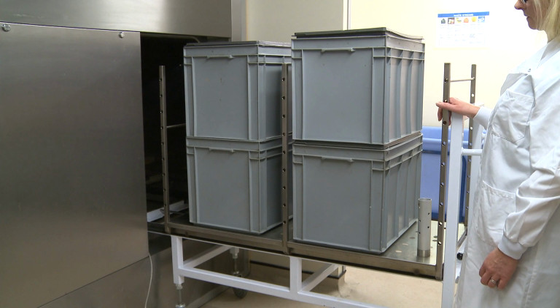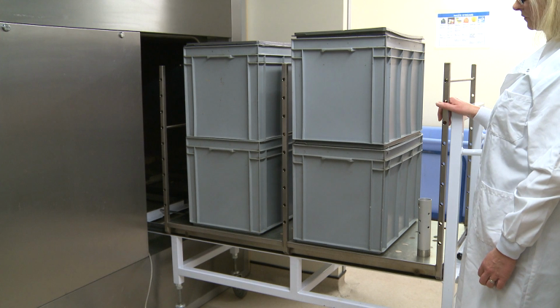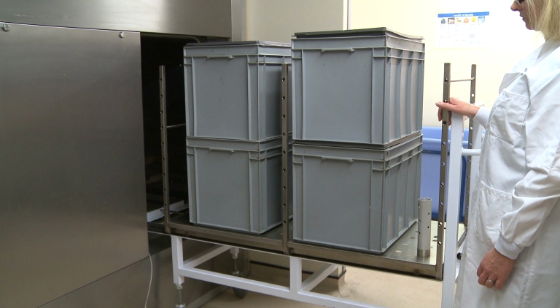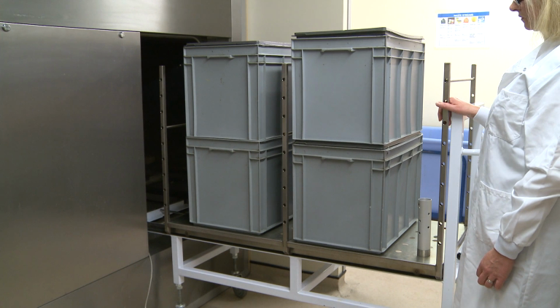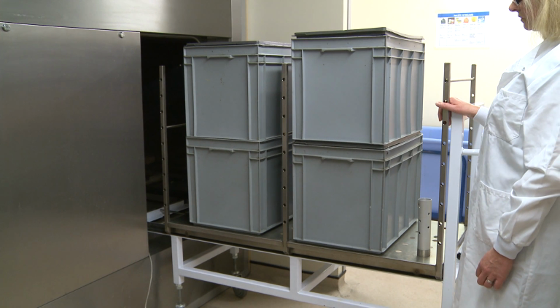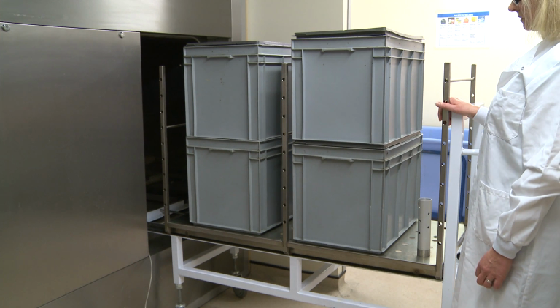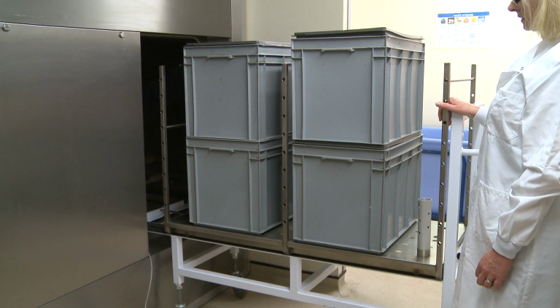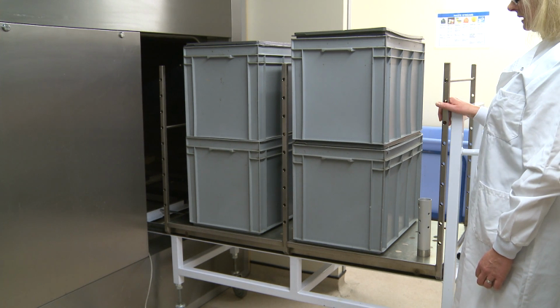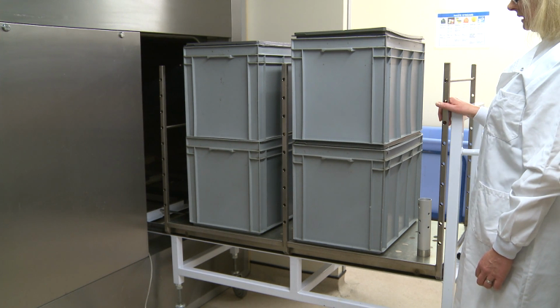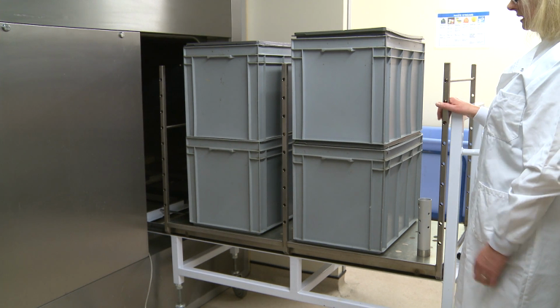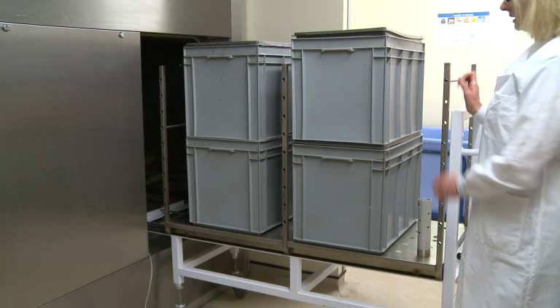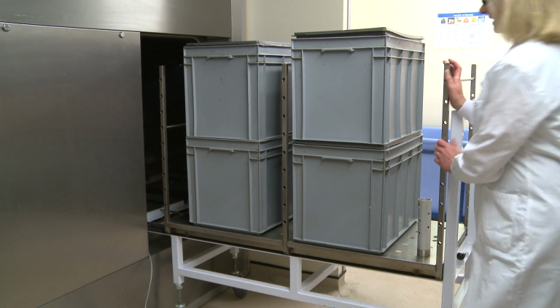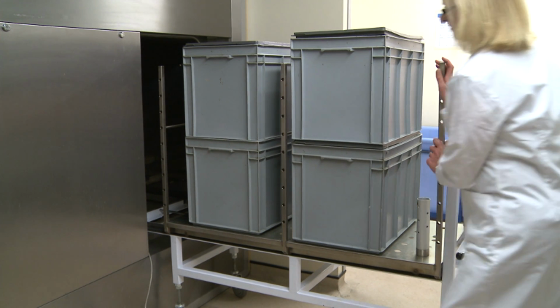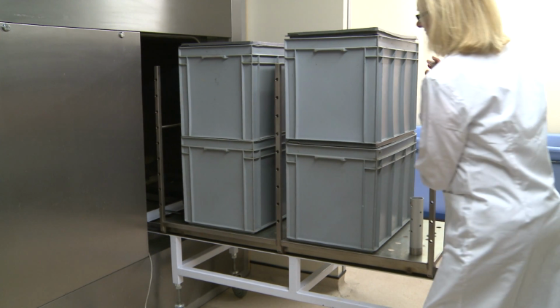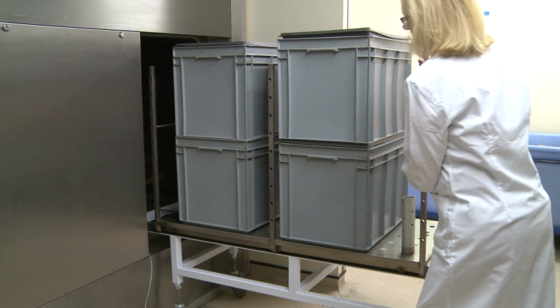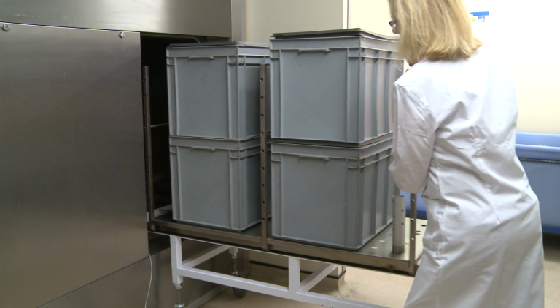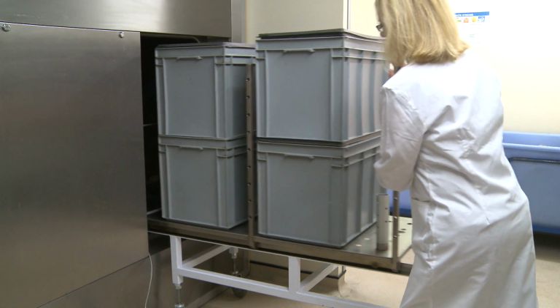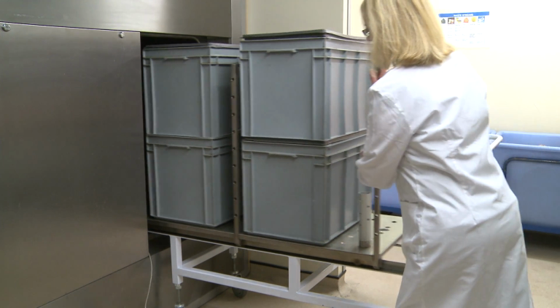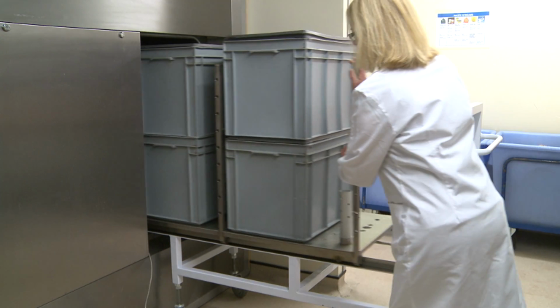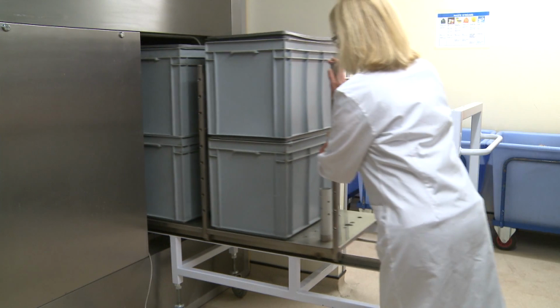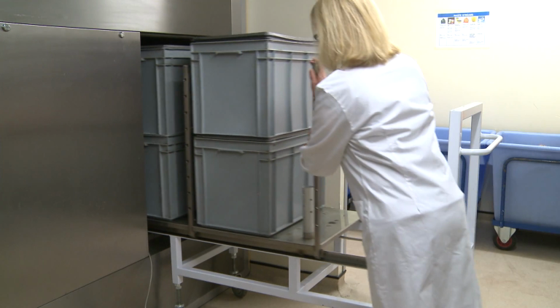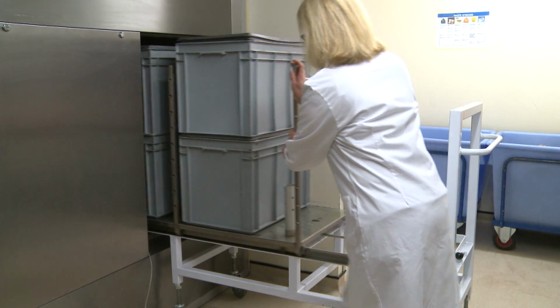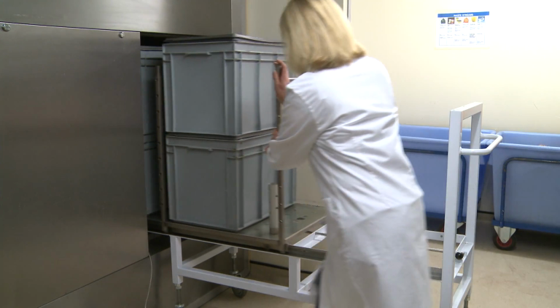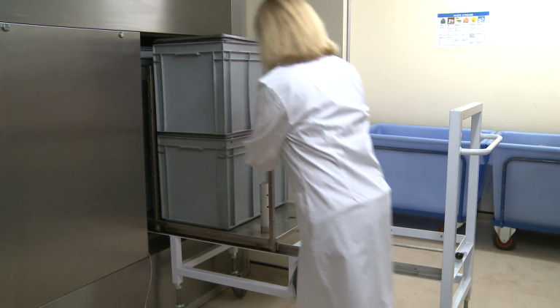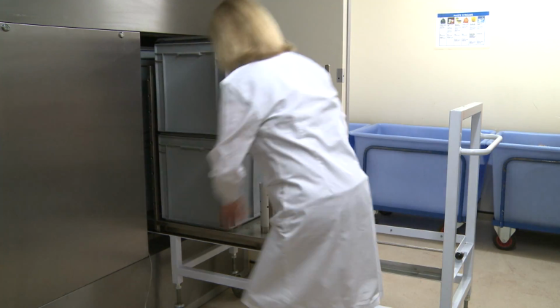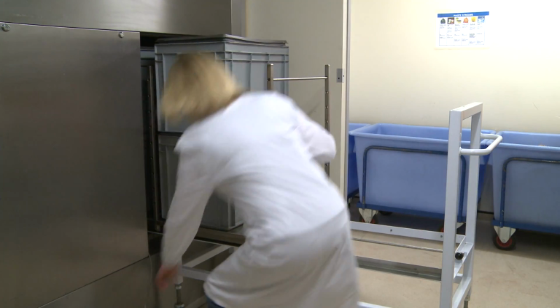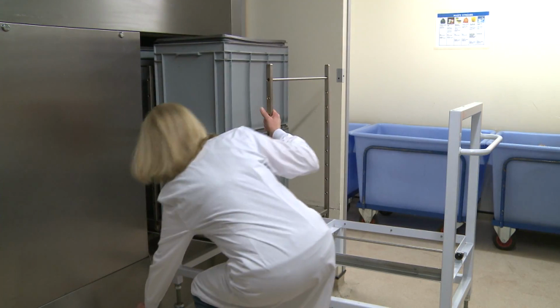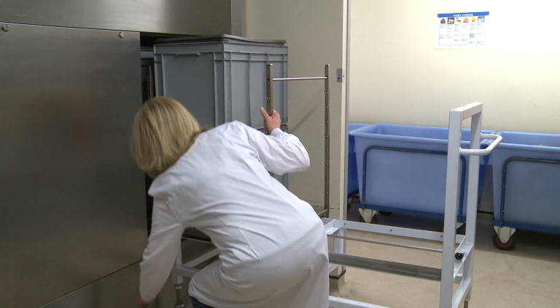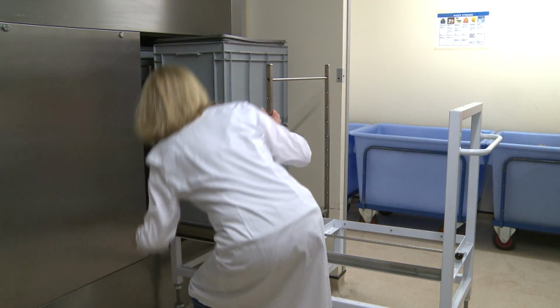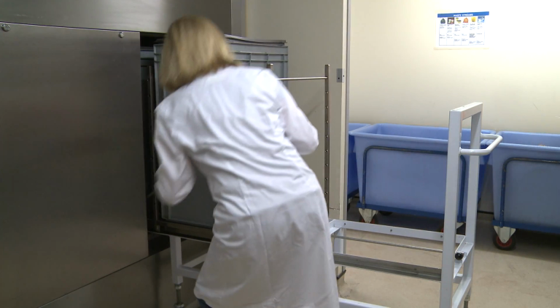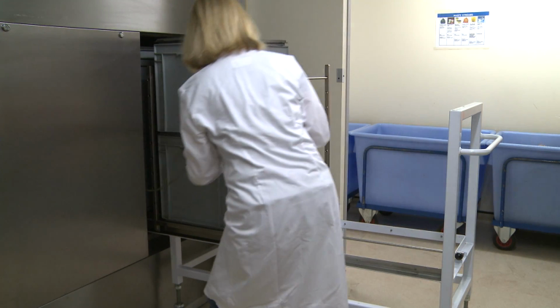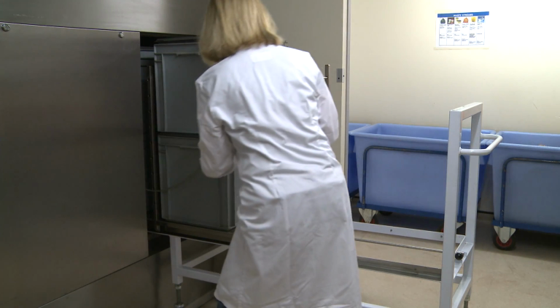Here we see one of the autoclaves being used for real. The PLC-driven controller allows you to select a fluid or a dry-type cycle.